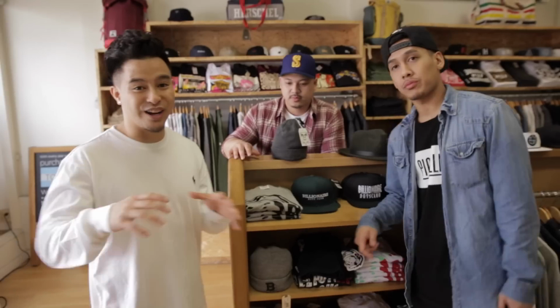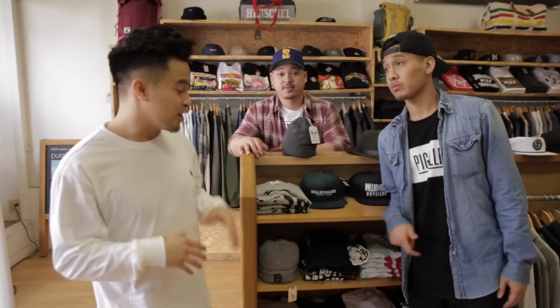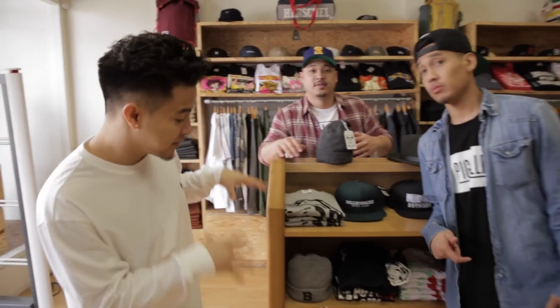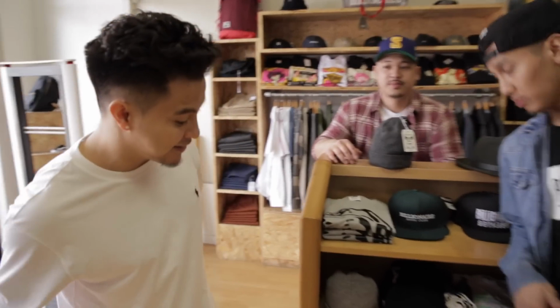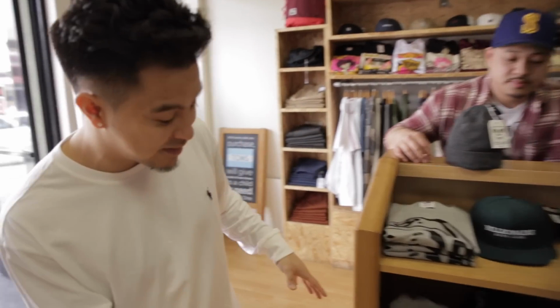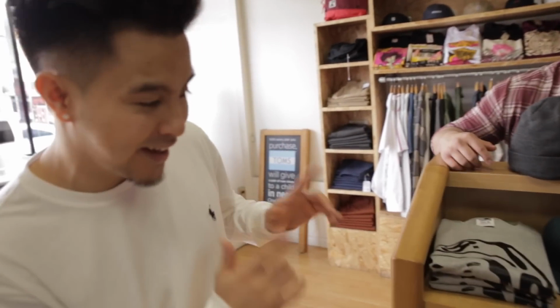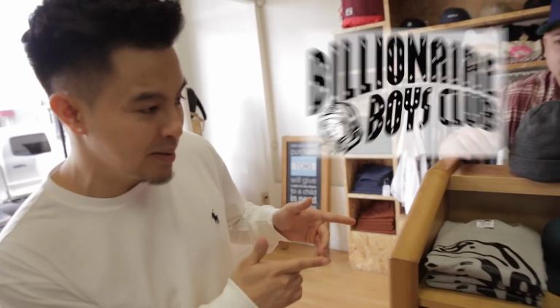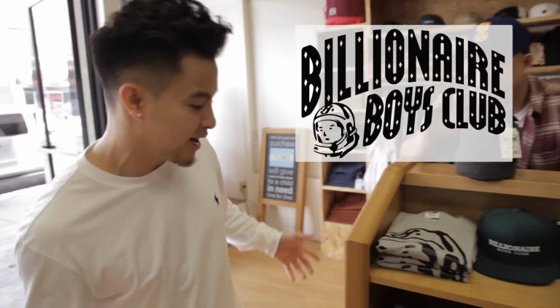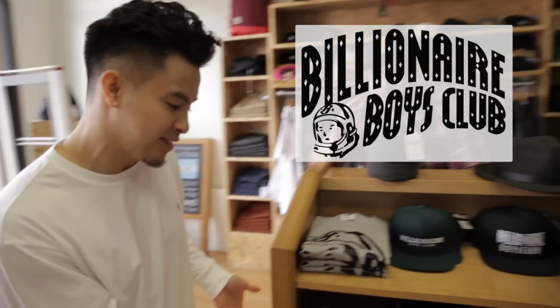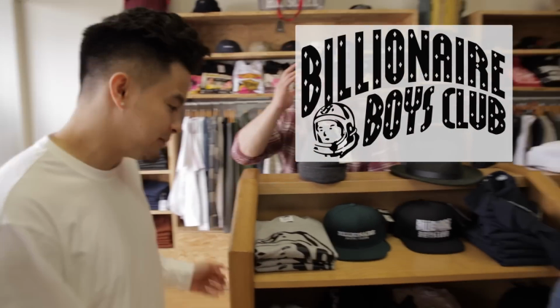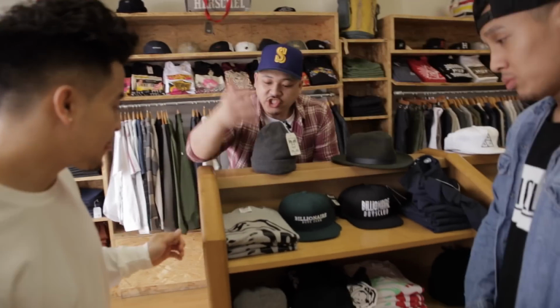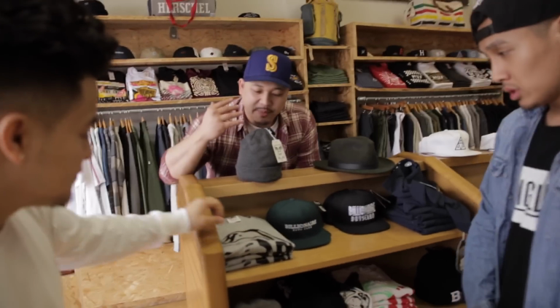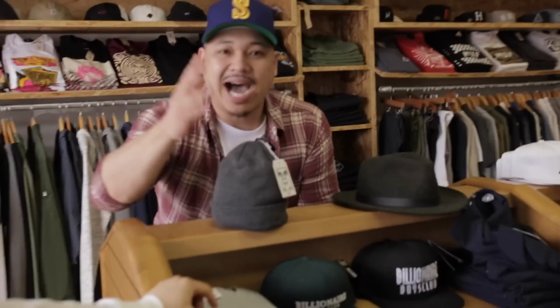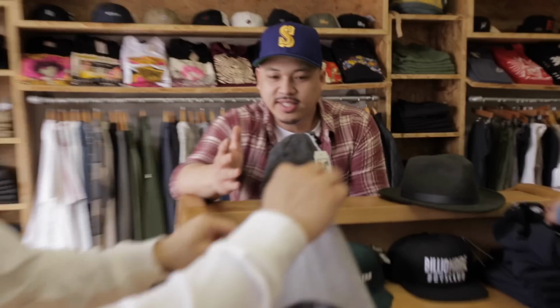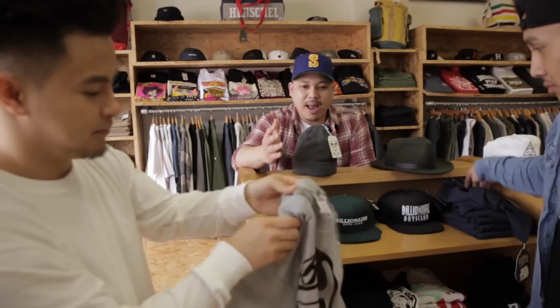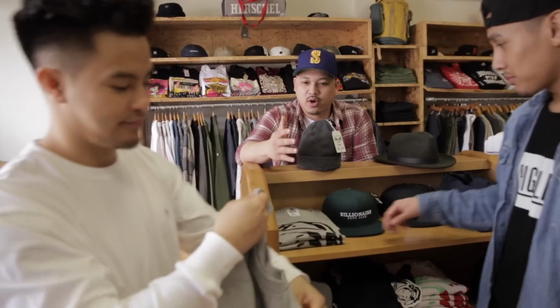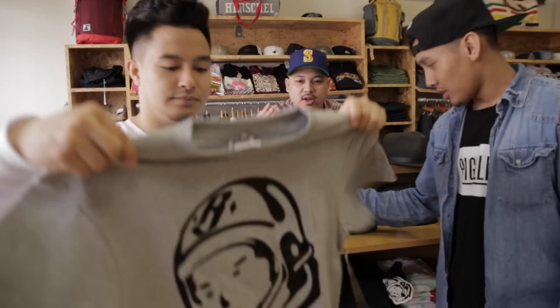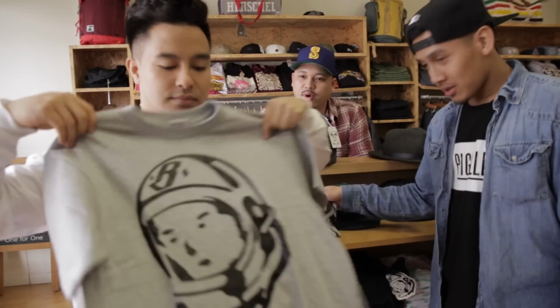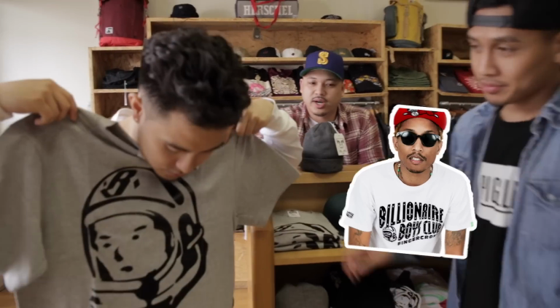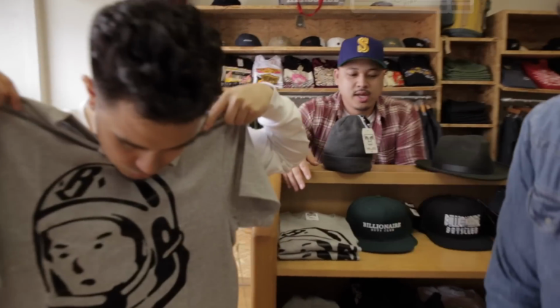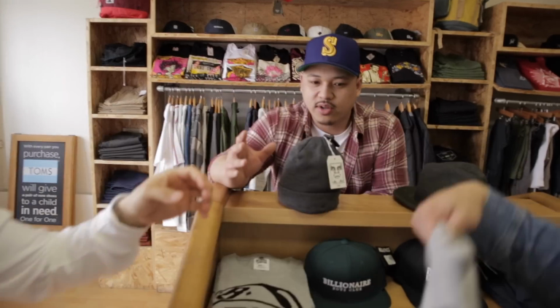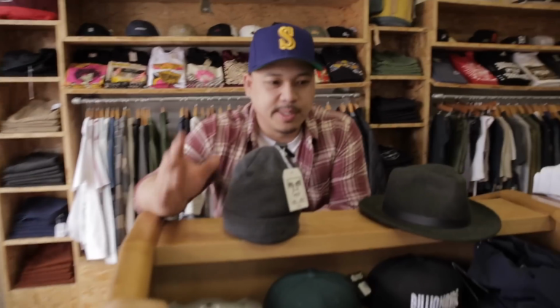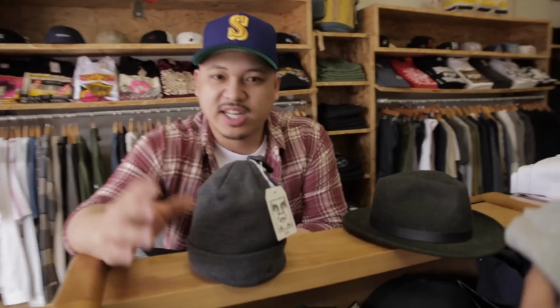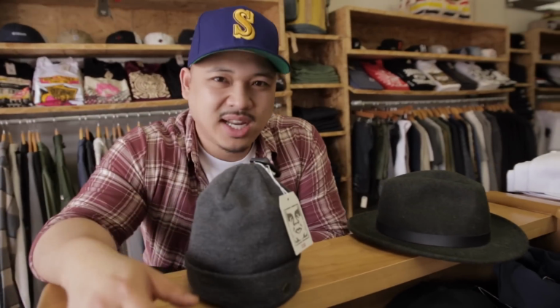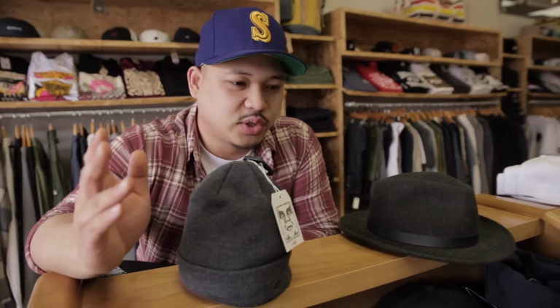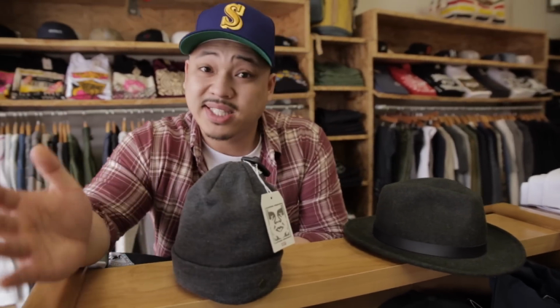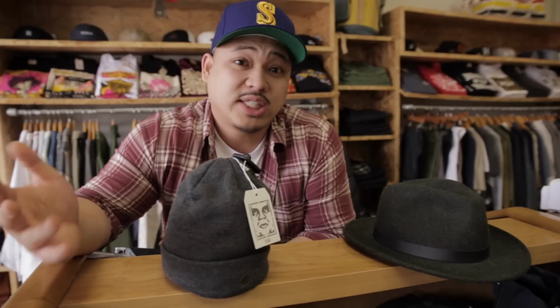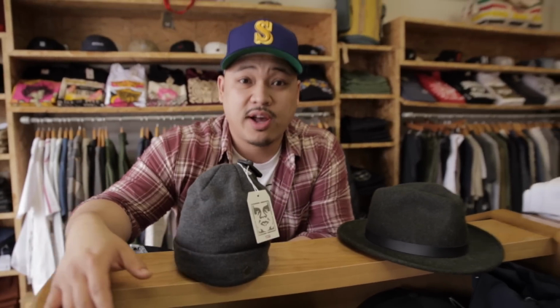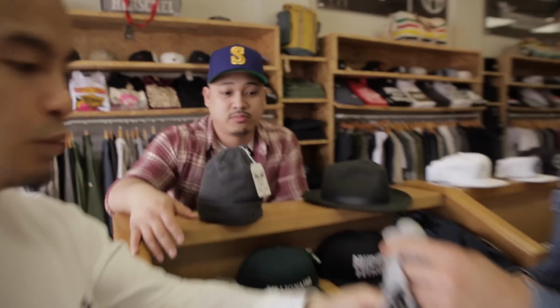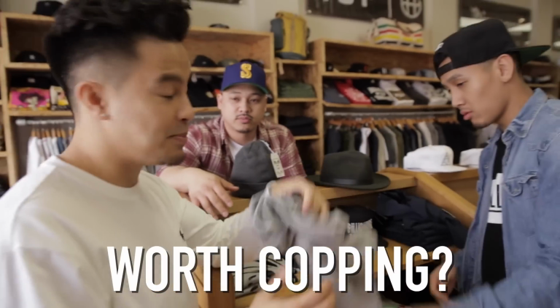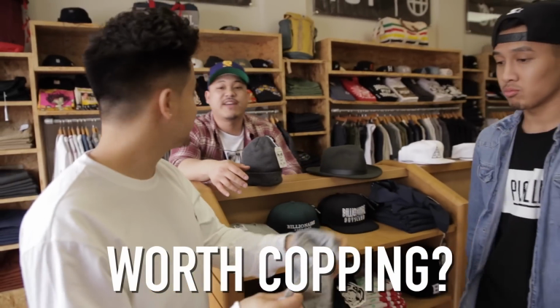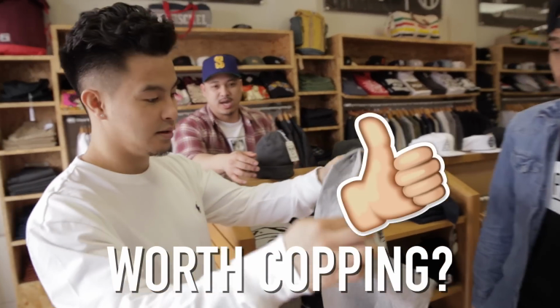Alright guys, let's start off with what they got at the front of the store. They got that BBC. What do you guys think about this right now? That astronaut helmet is iconic. This is something rappers have known for a long time — Forever really put it on. I always thought it was very simple, very clean. It's nice to wear by itself or nice to wear under a flannel. Worth copying? Definitely worth copying.